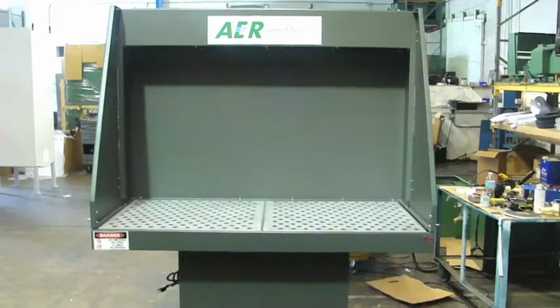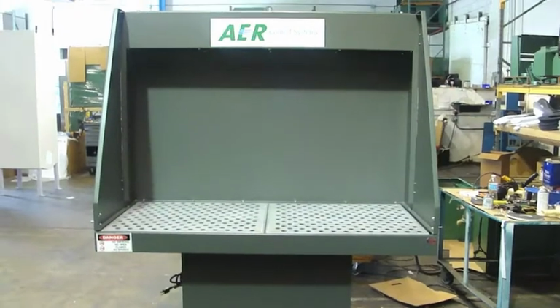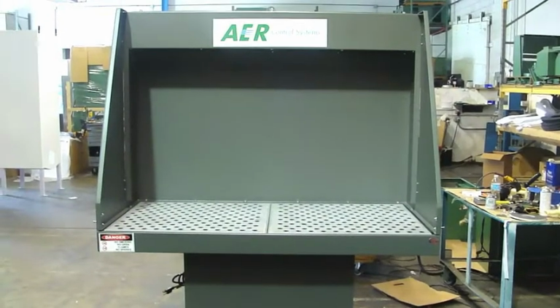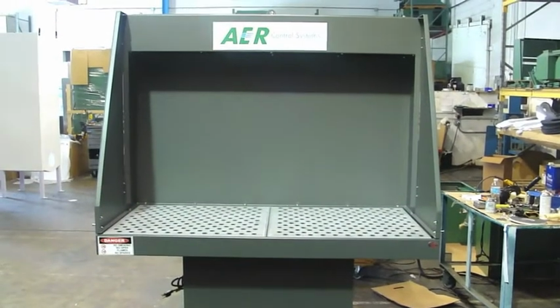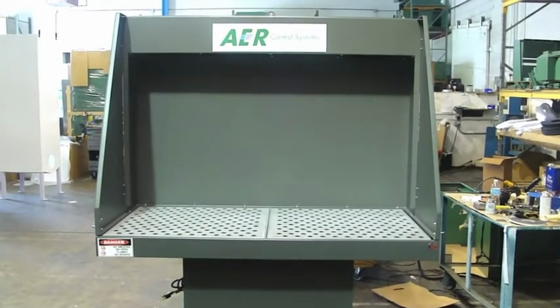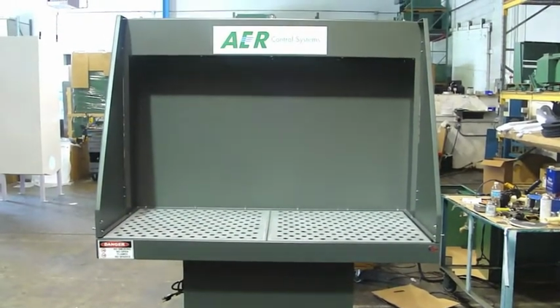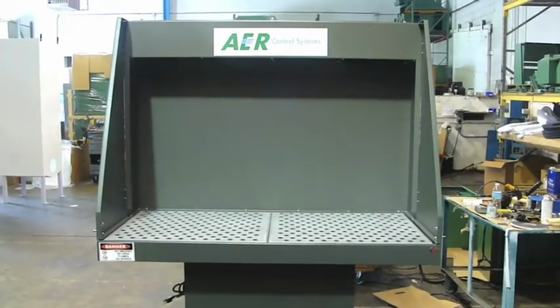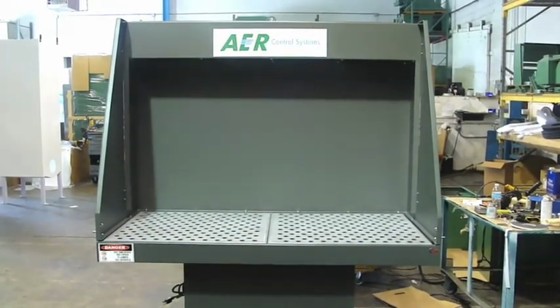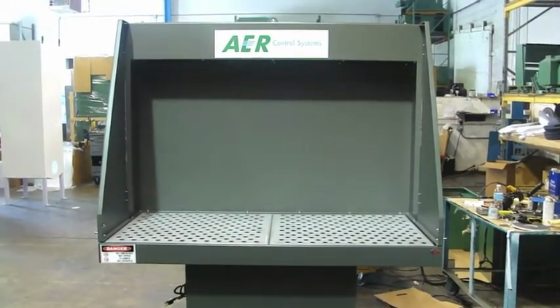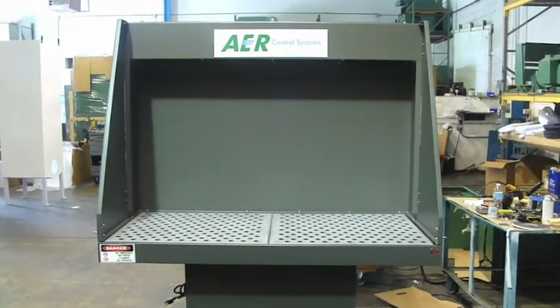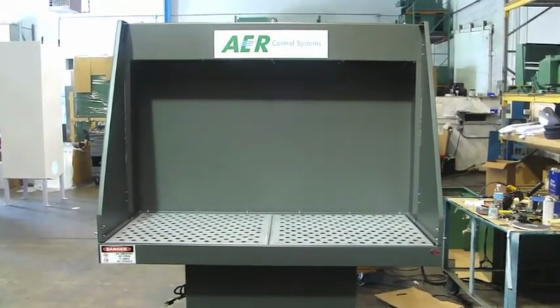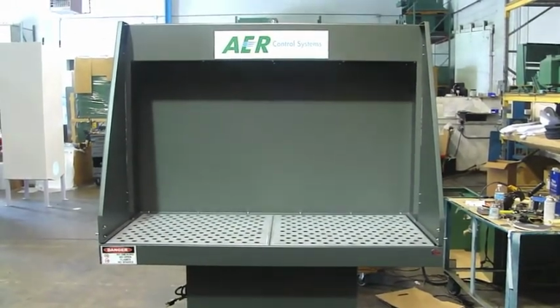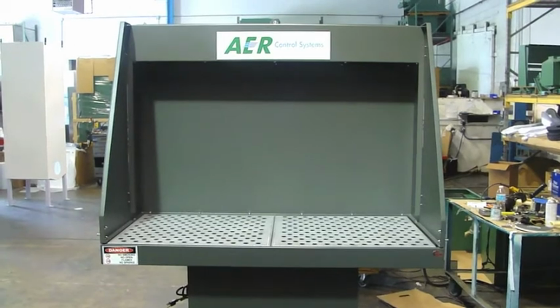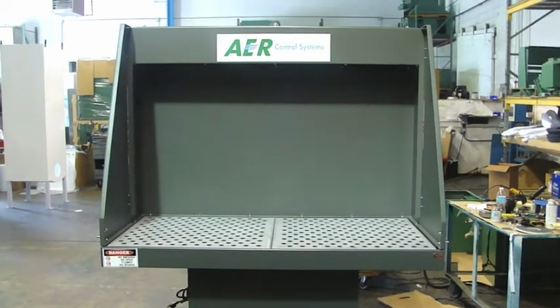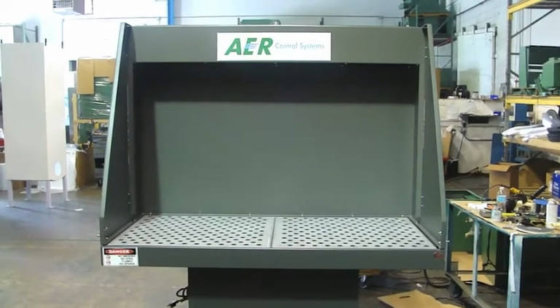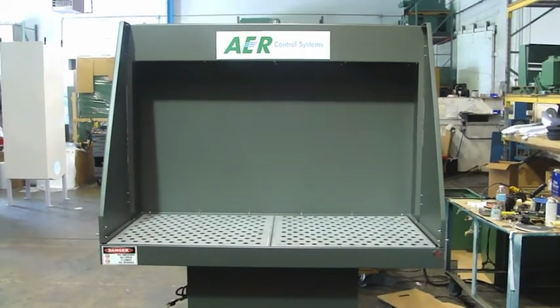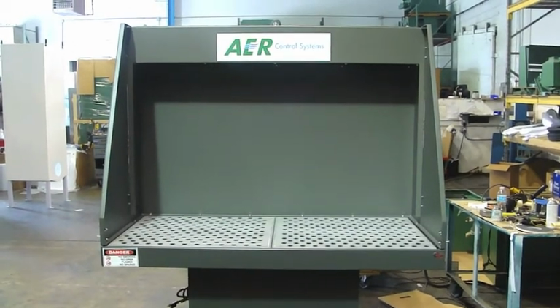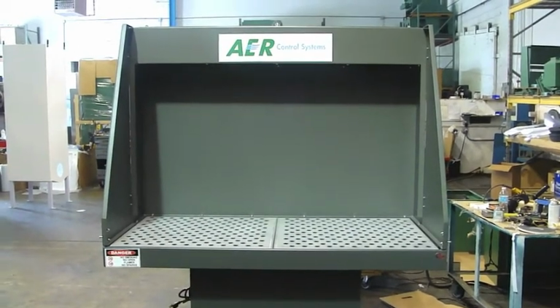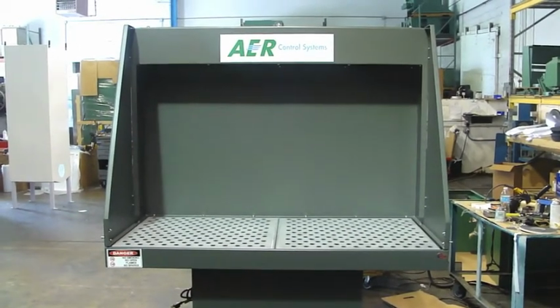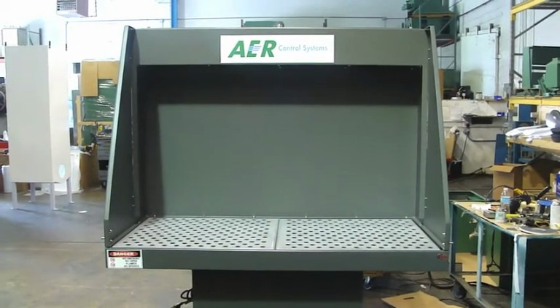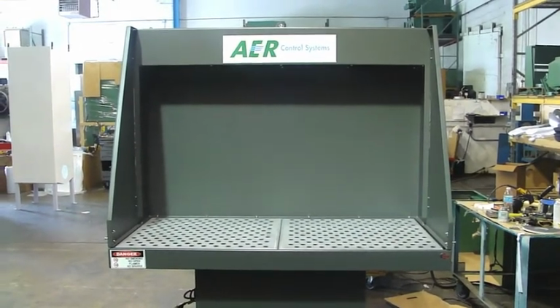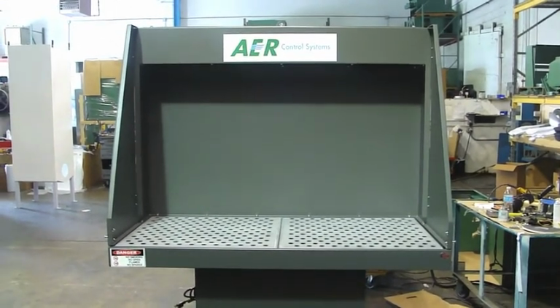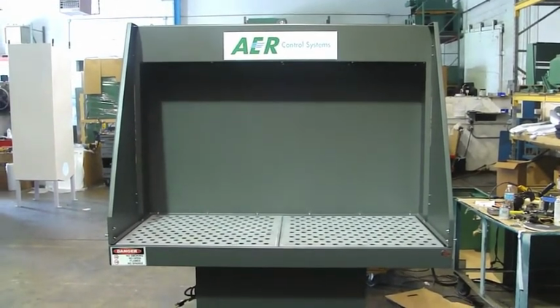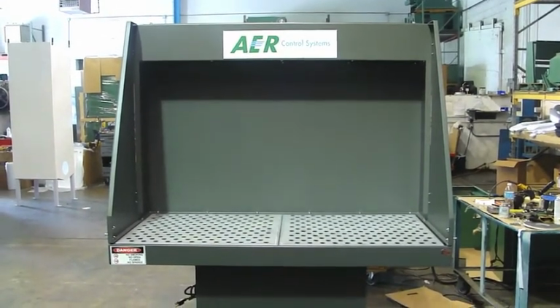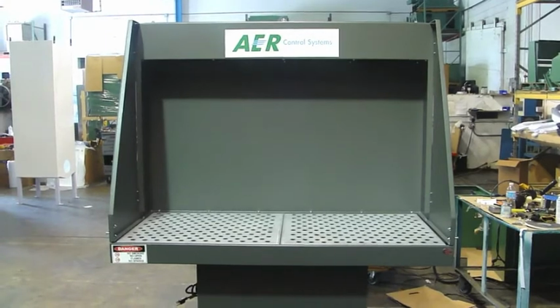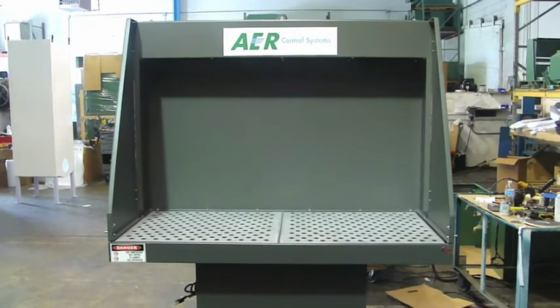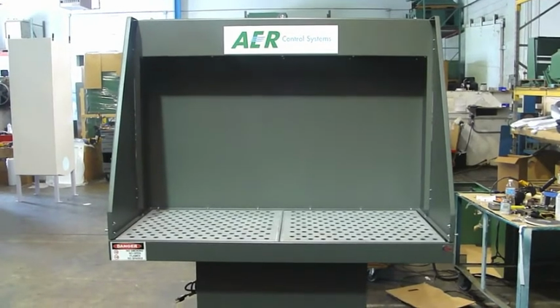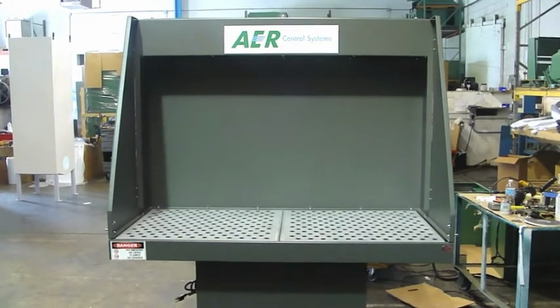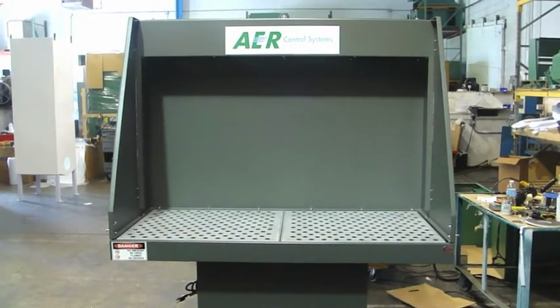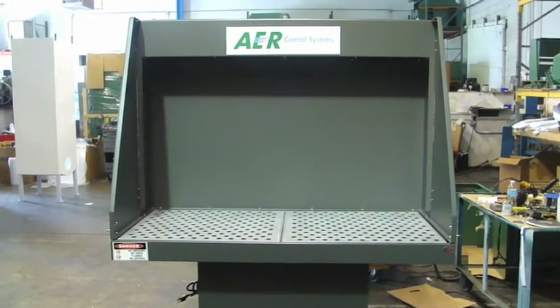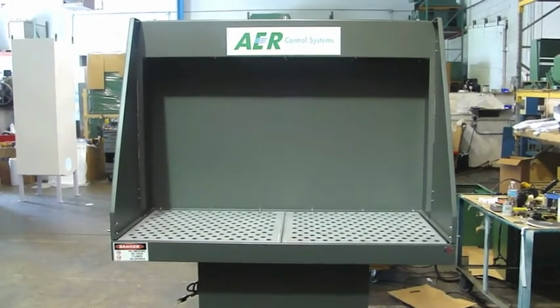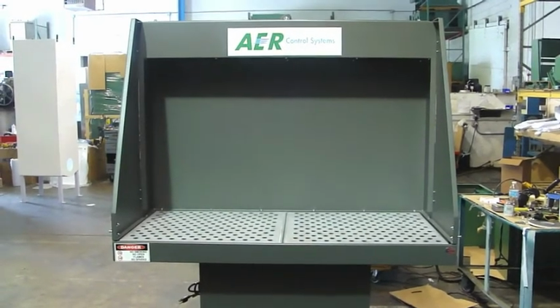This is the AAR Control Systems Fume Booth. This unit can be used for several applications, mostly for overspray of various types of paint, mist, dust, or solvents that may be used.